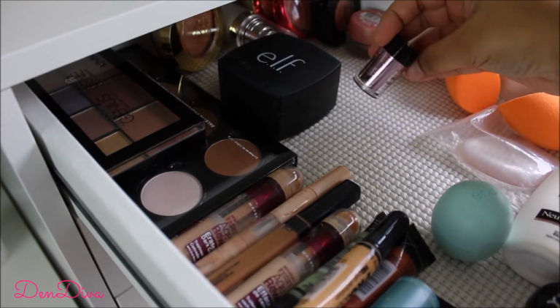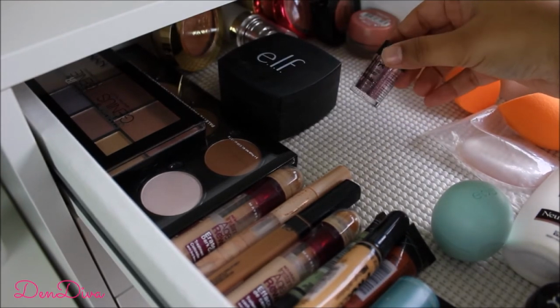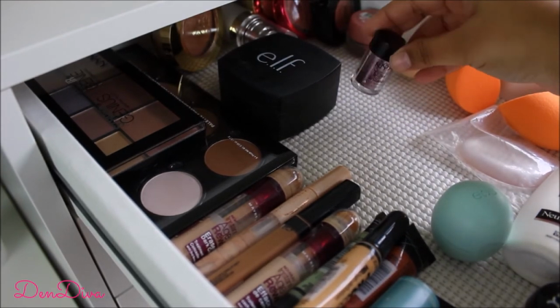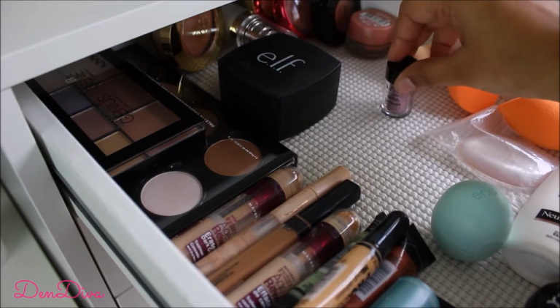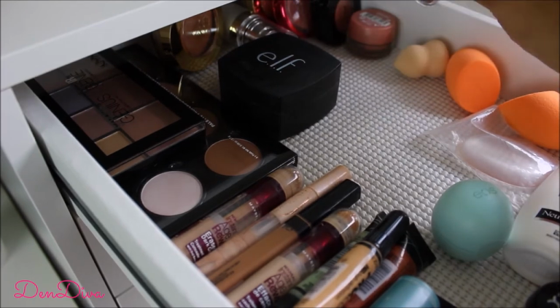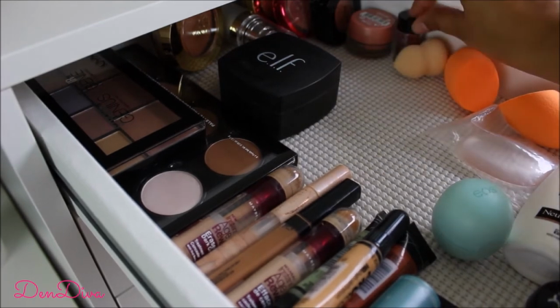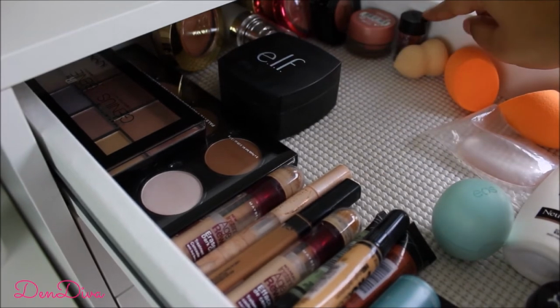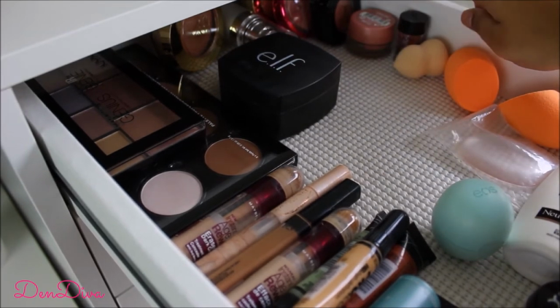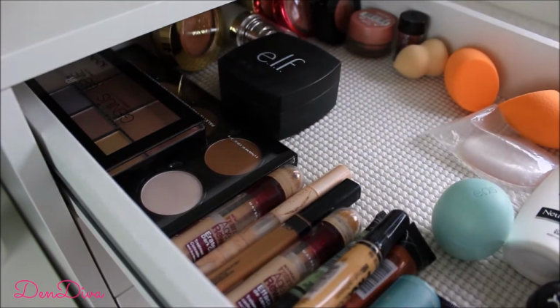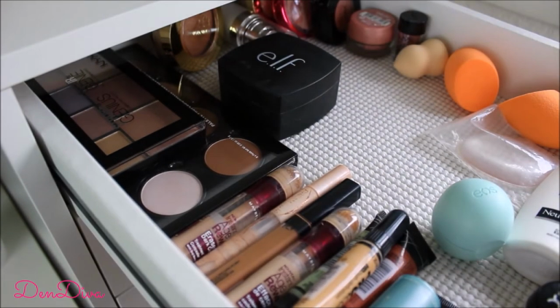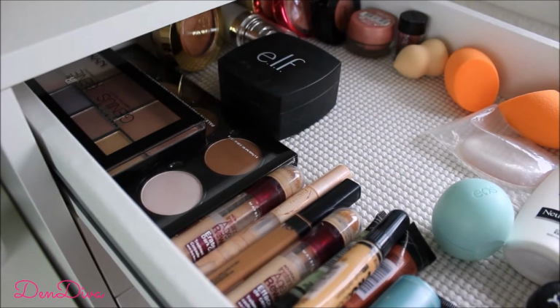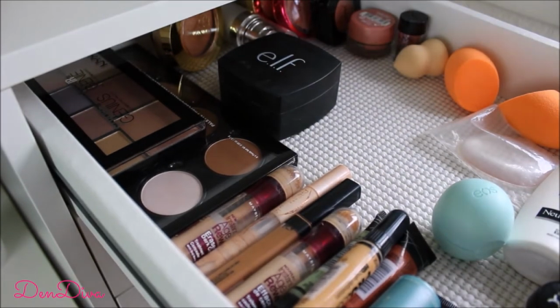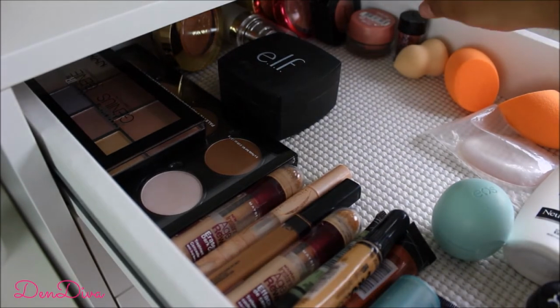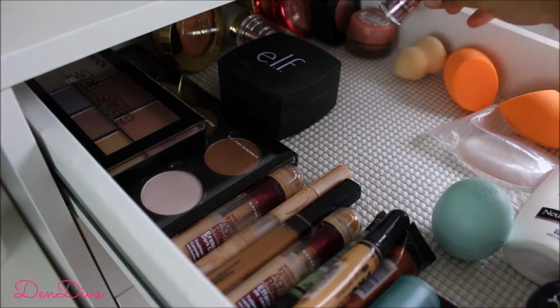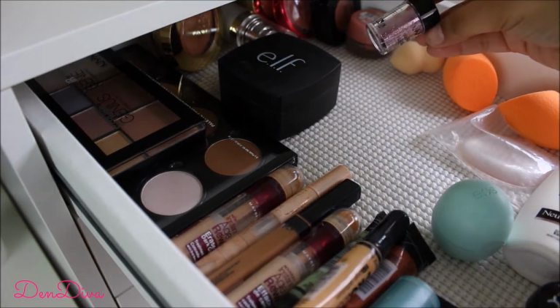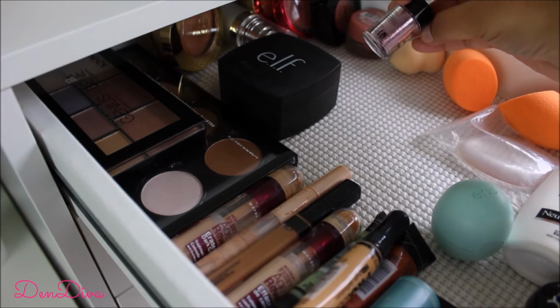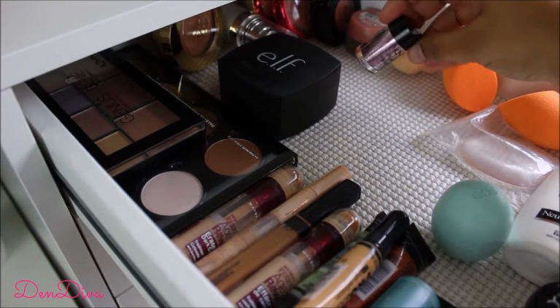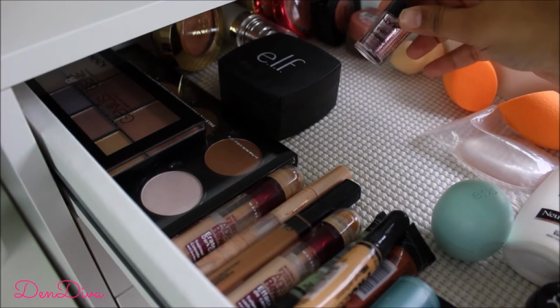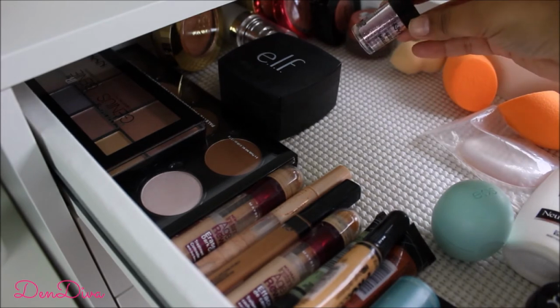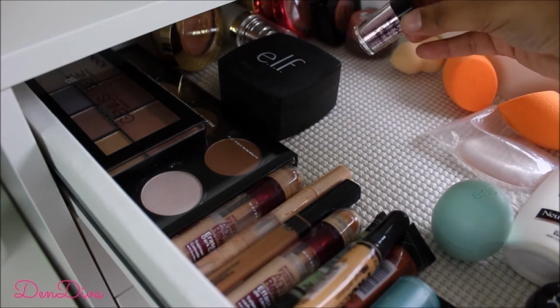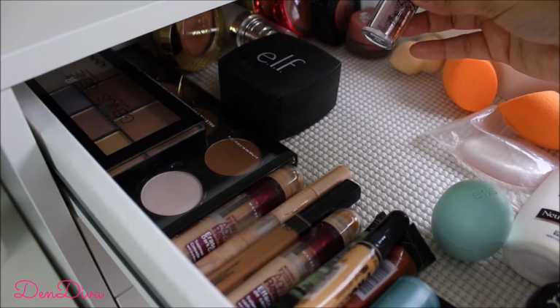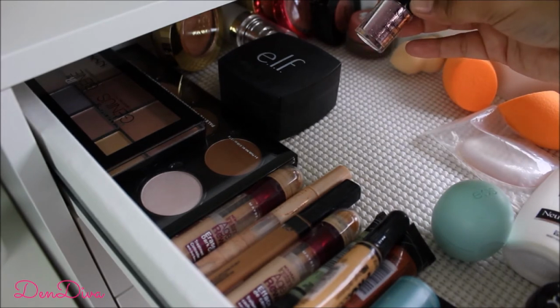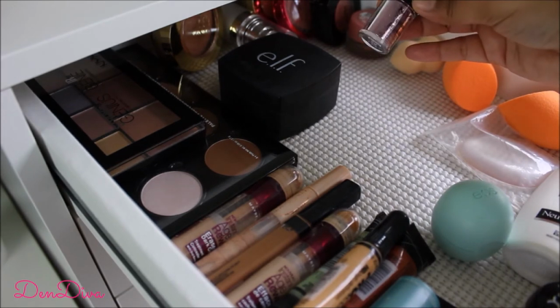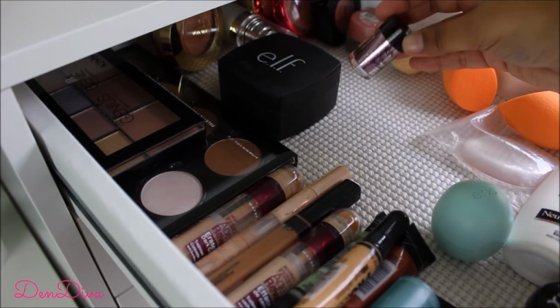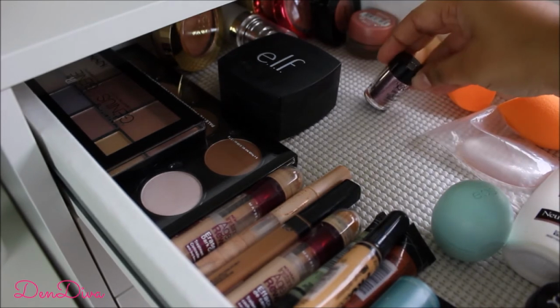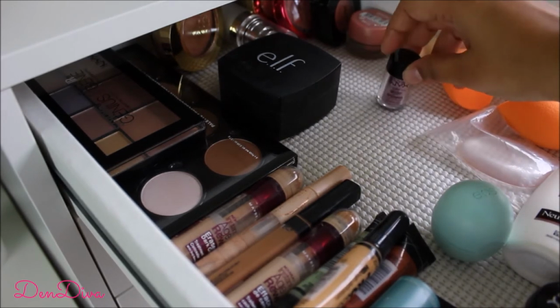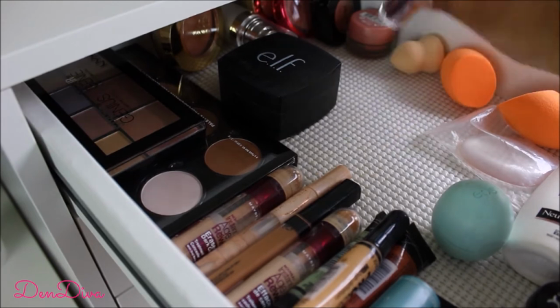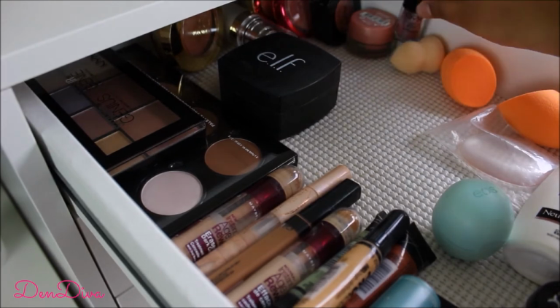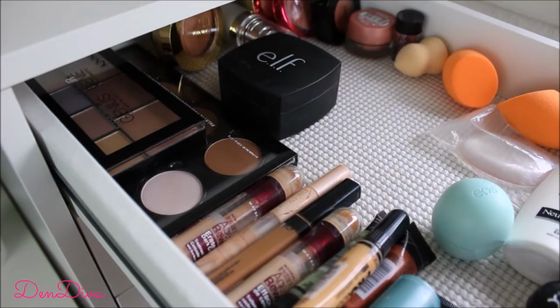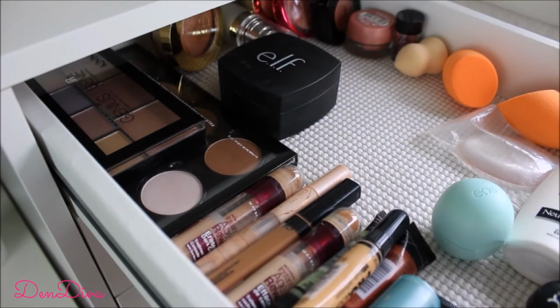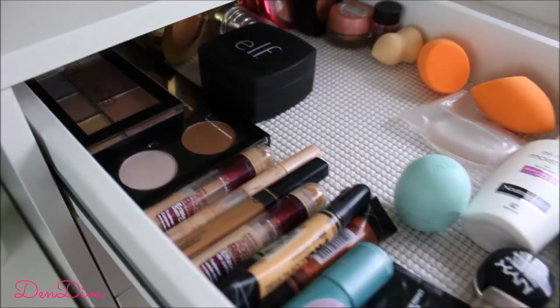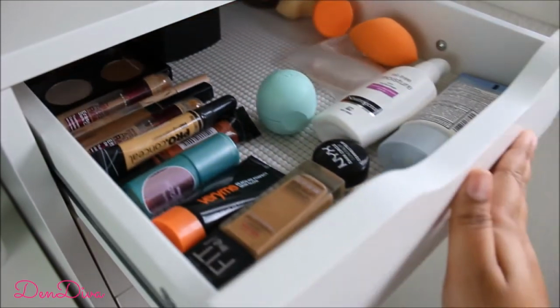I keep all my blushes here — one from Physicians Formula, a few from NYX, and some from Milani that are absolutely beautiful. I also have this NYX face and body glitter that I've yet to use, since I don't use much glitter, but I'd definitely like to try a glitter eye look someday.